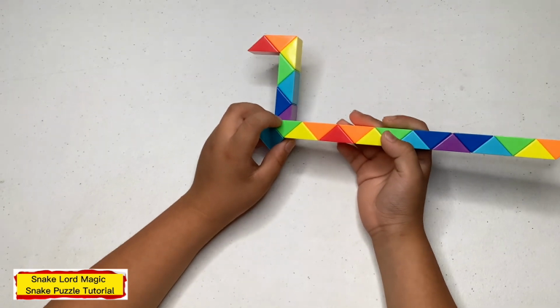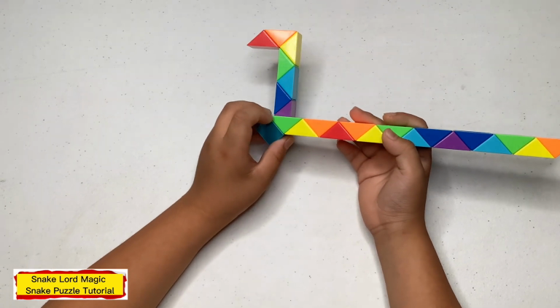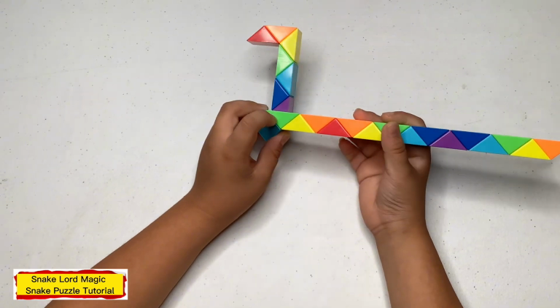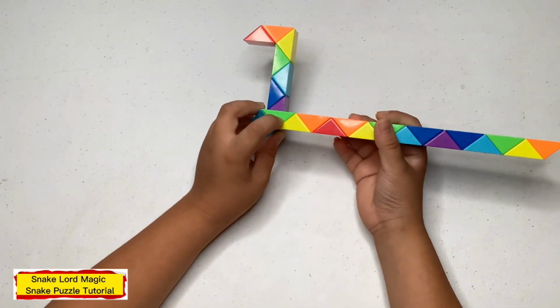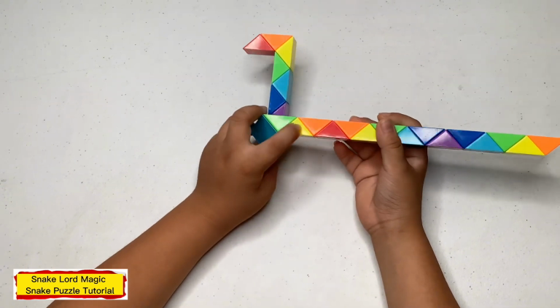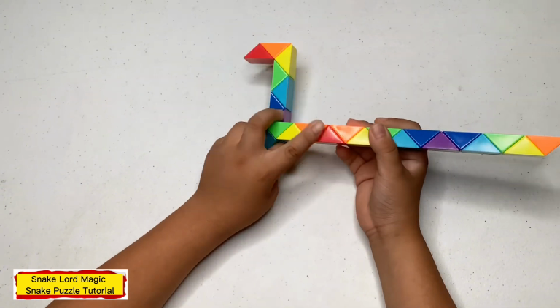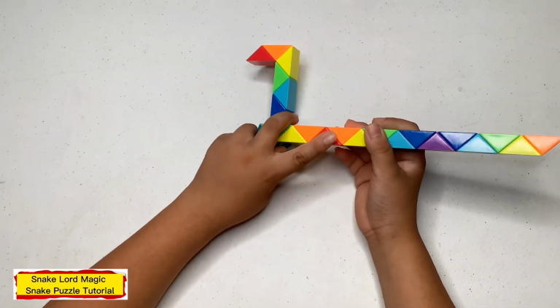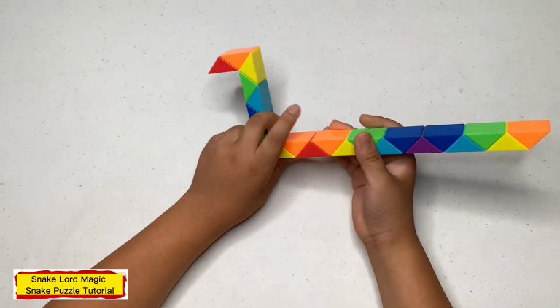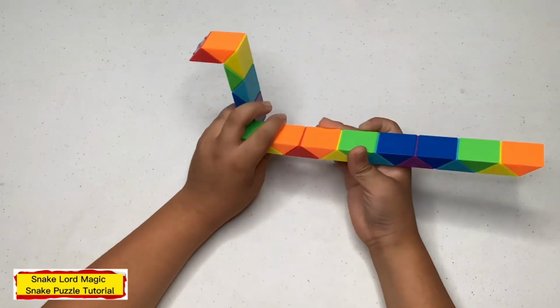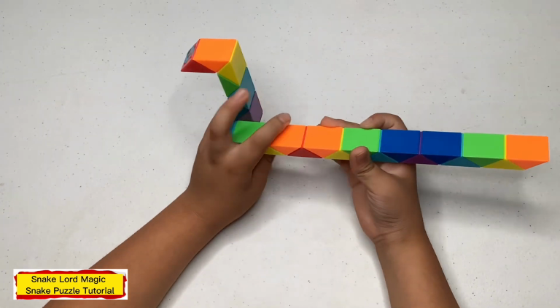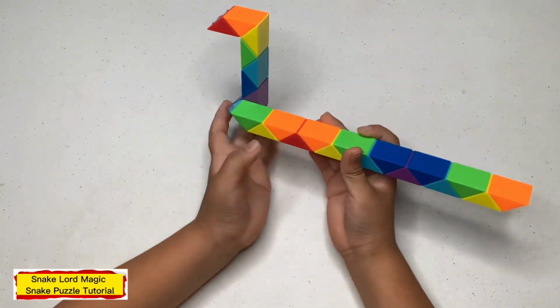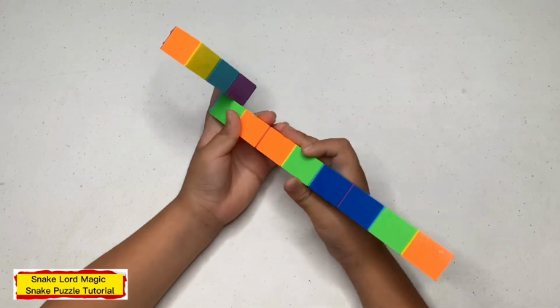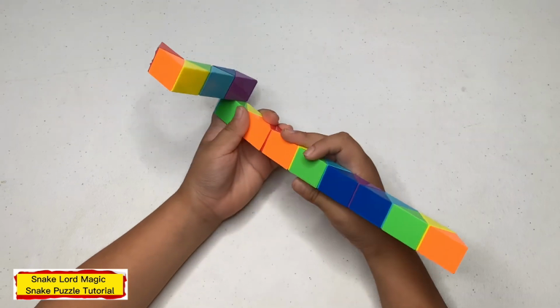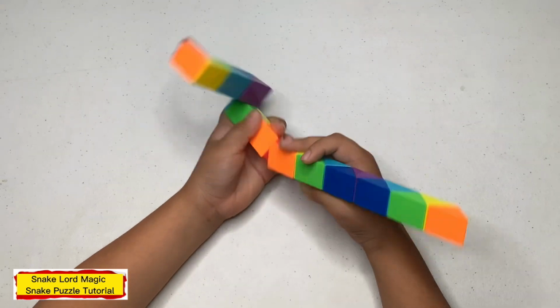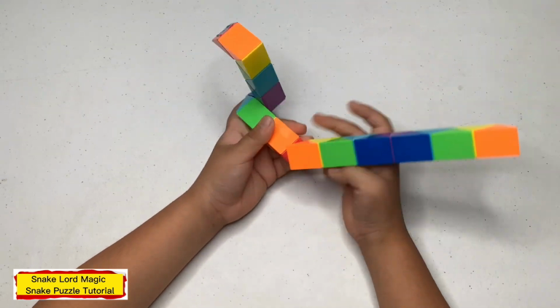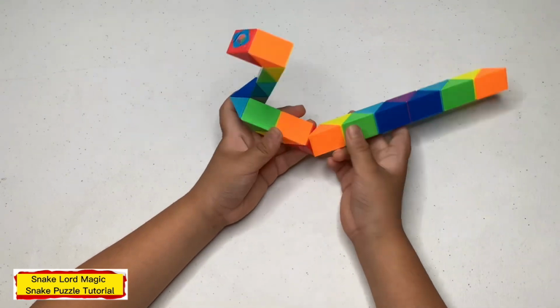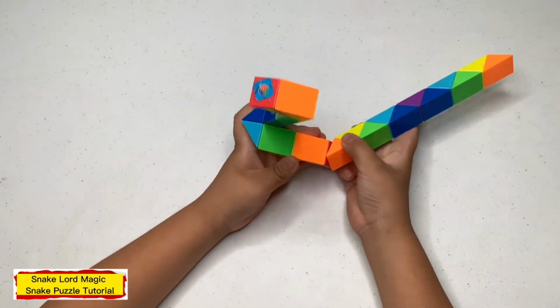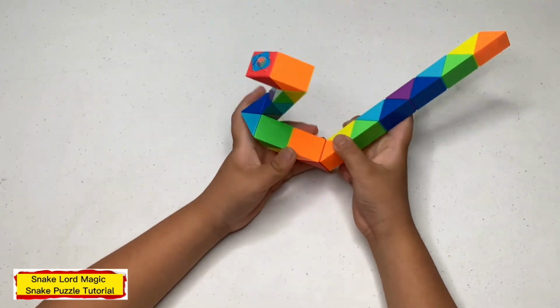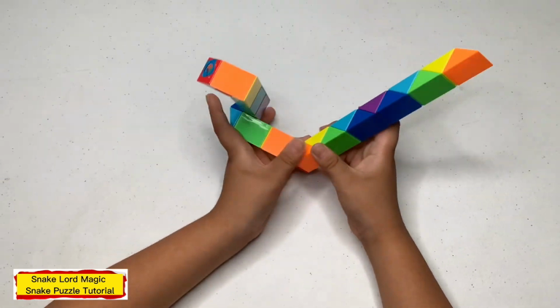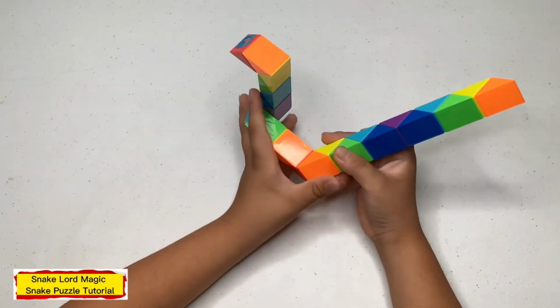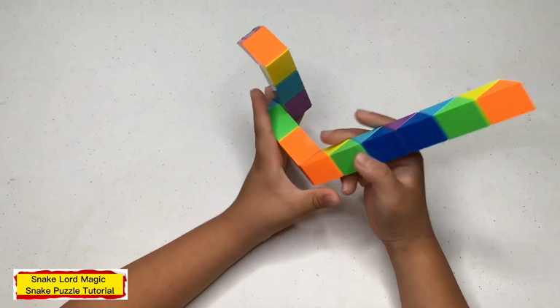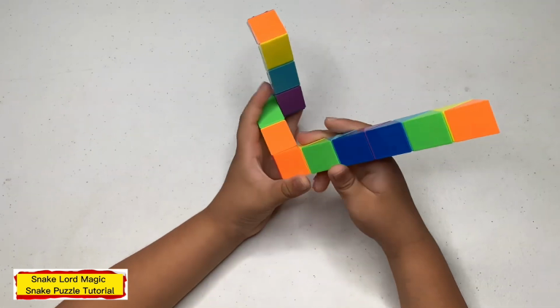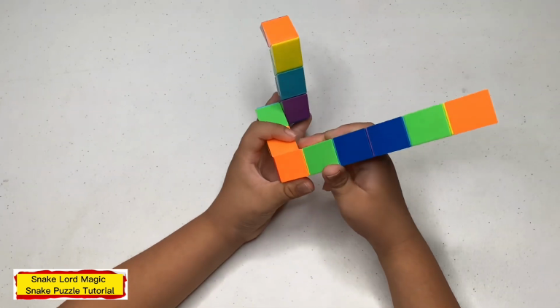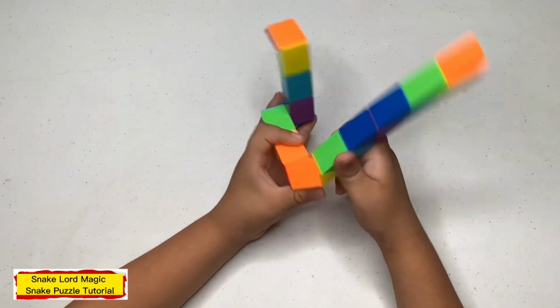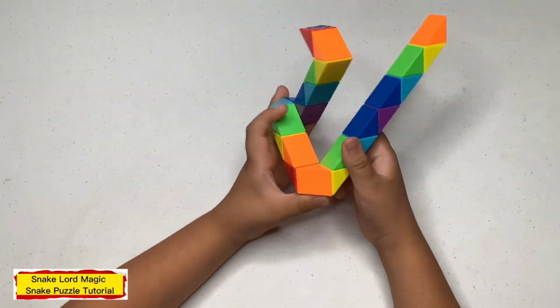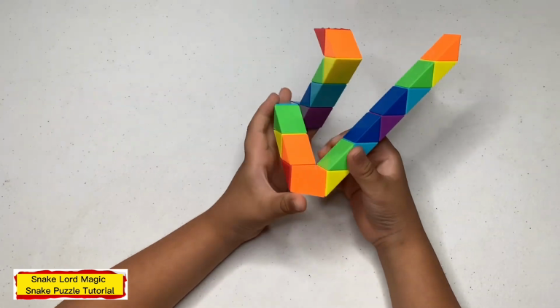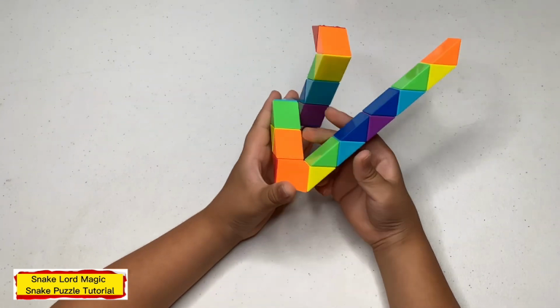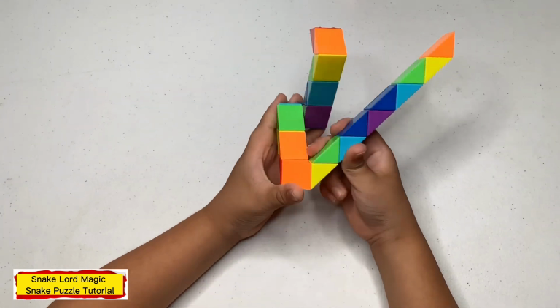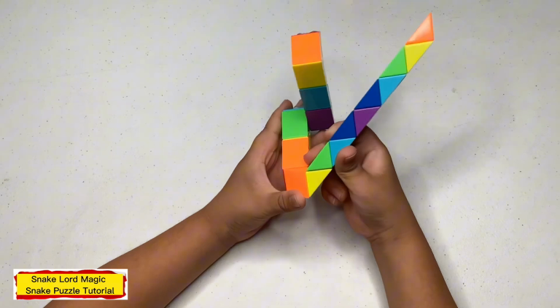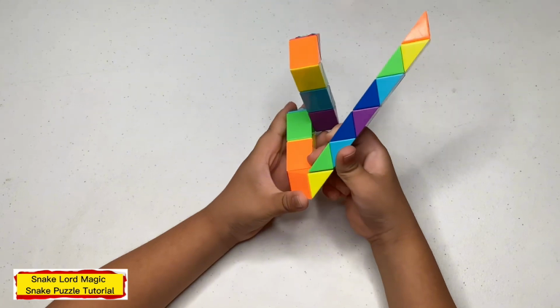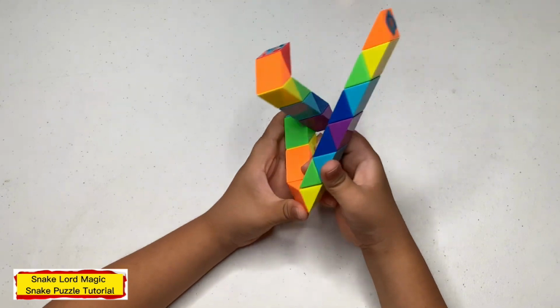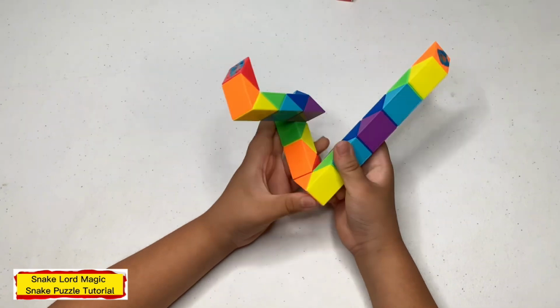Now let's bend one to the right — count for 1, 2, 3, 4 — and one to the right.